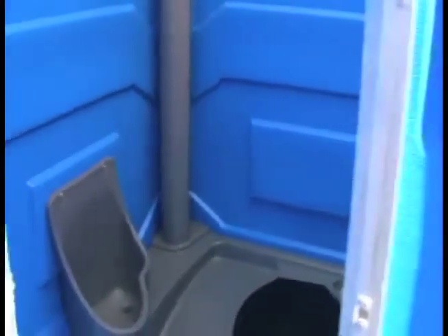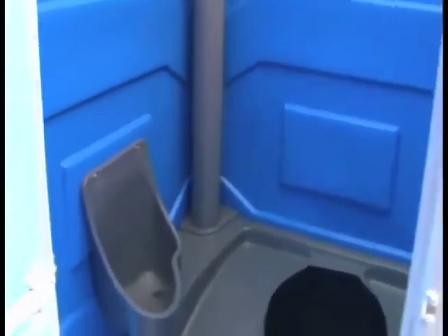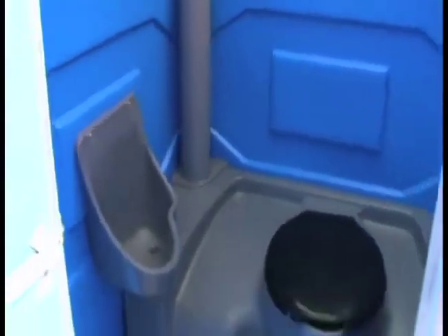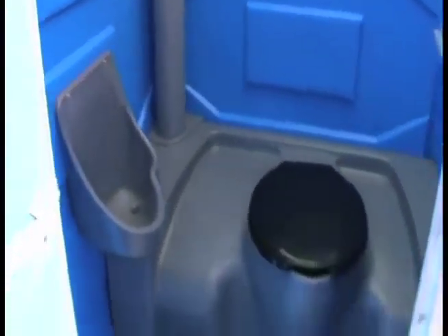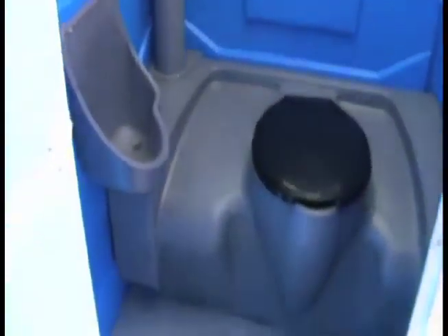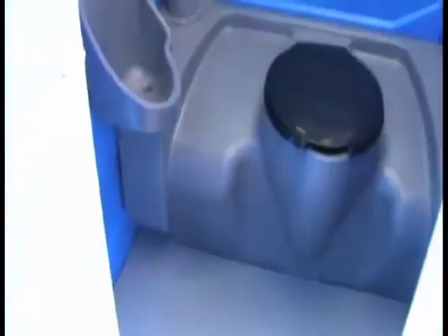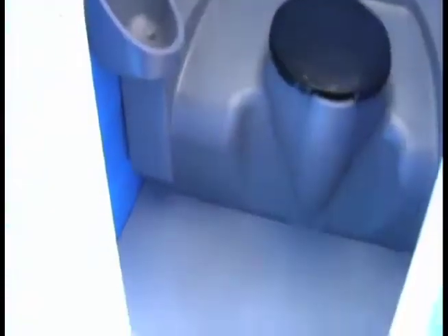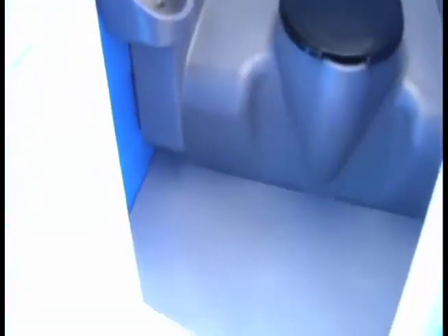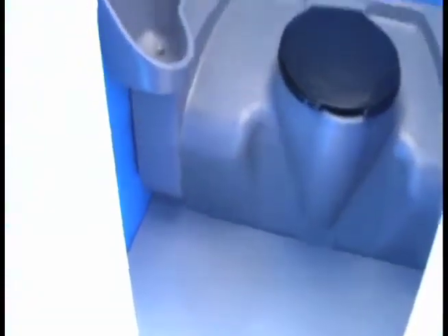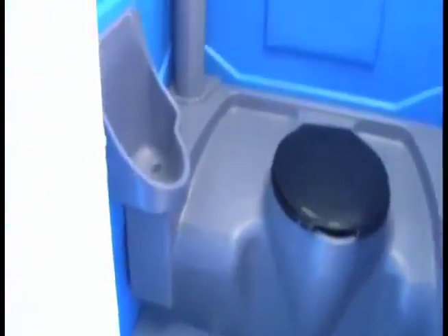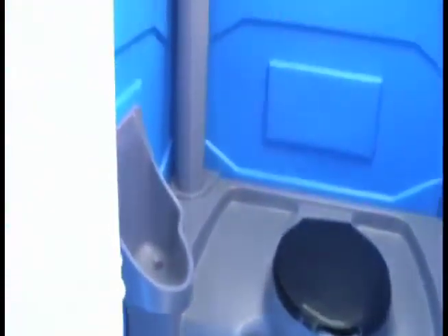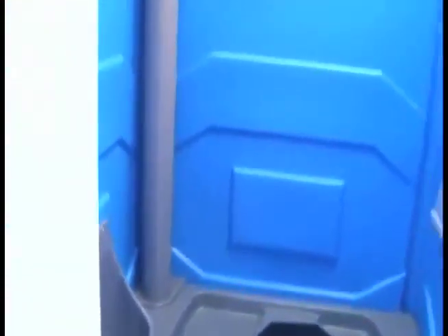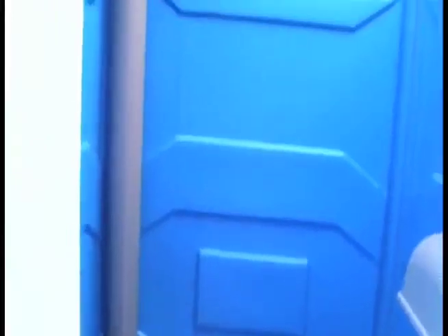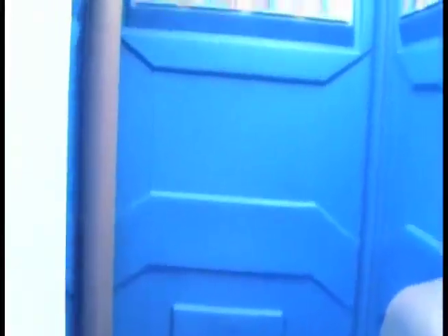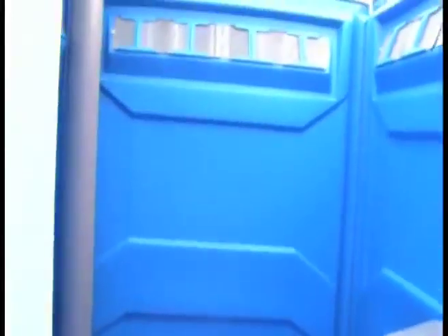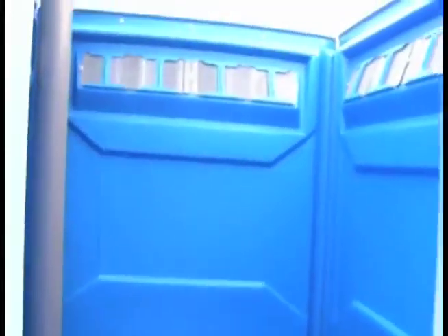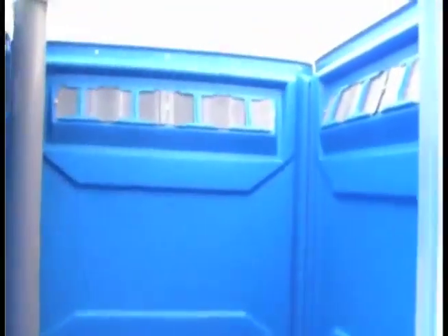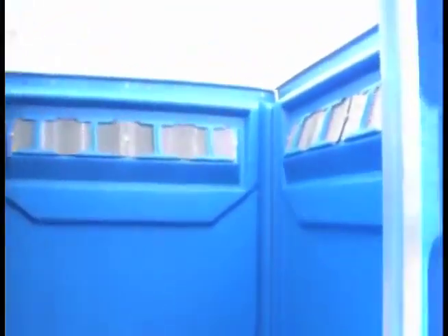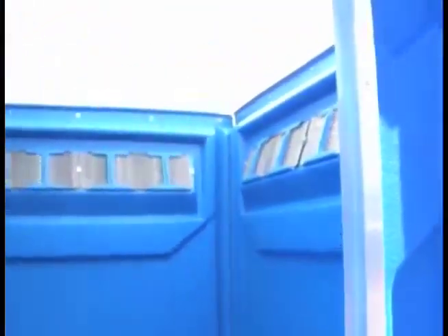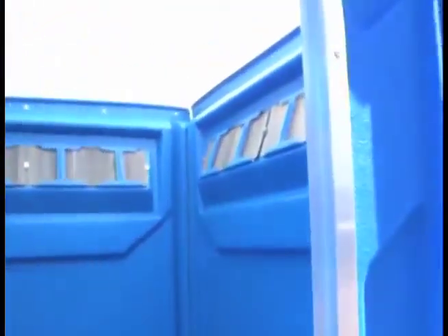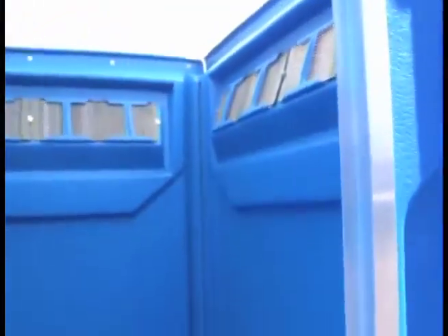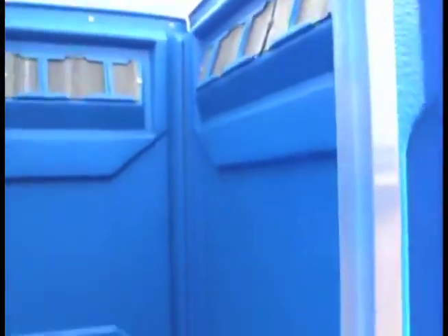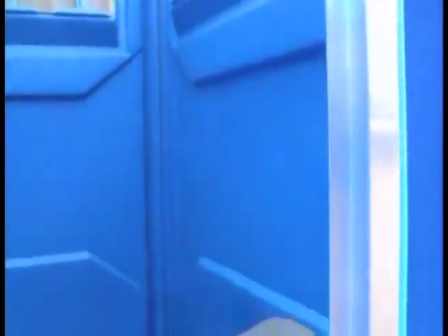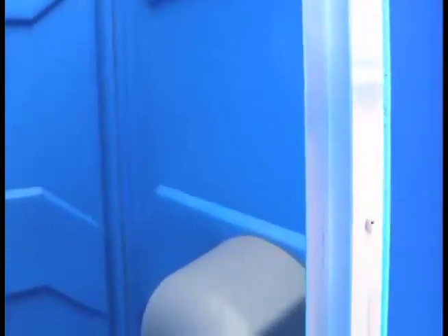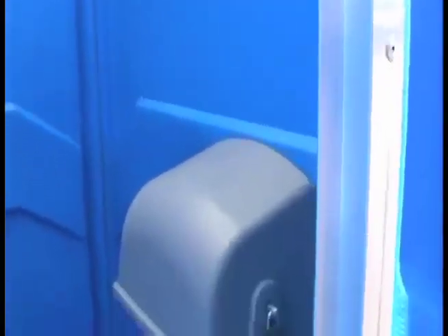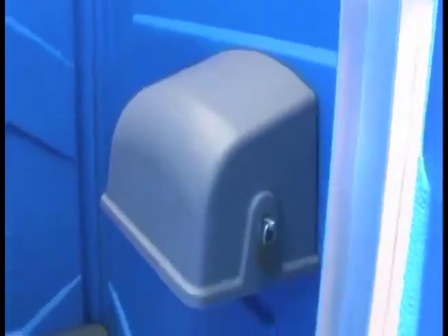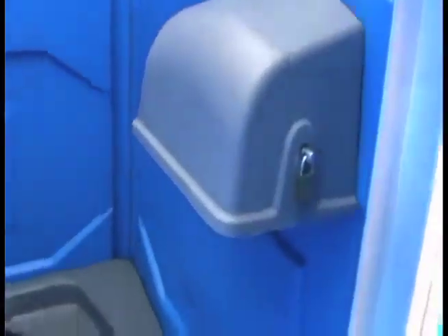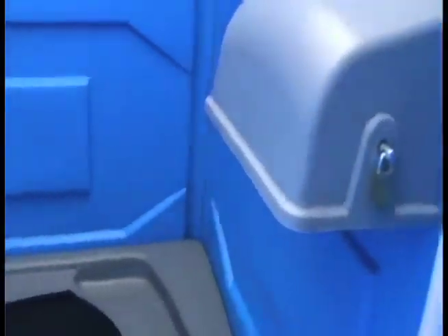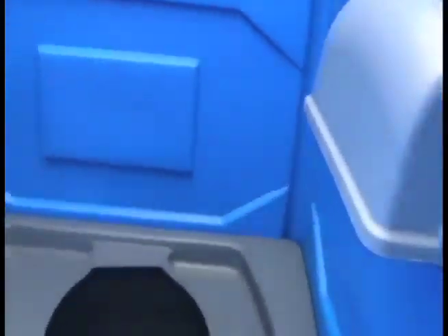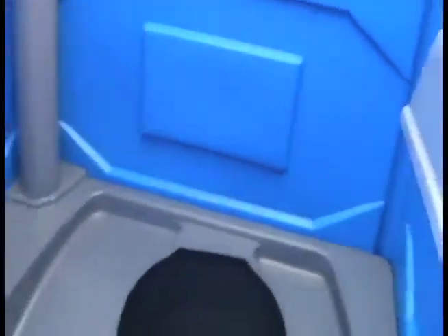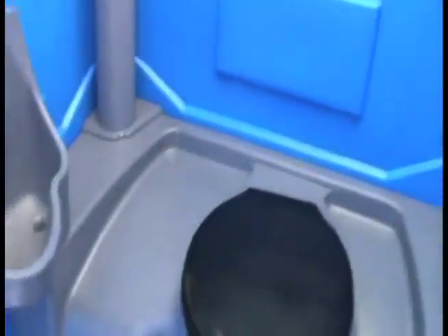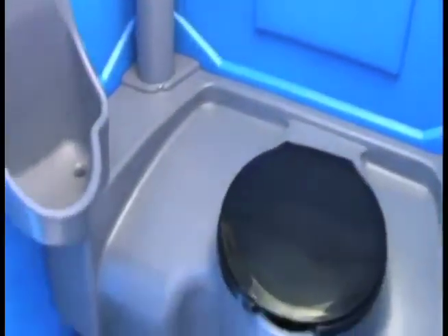Often referred to as a port-a-potty, our Portable Toilet Rental was created for user comfort. The interior is roomy and tall. Large air vents ensure maximum ventilation, and this unit also features both a seated toilet and a non-splash urinal.